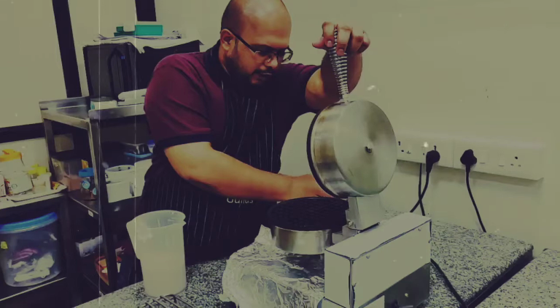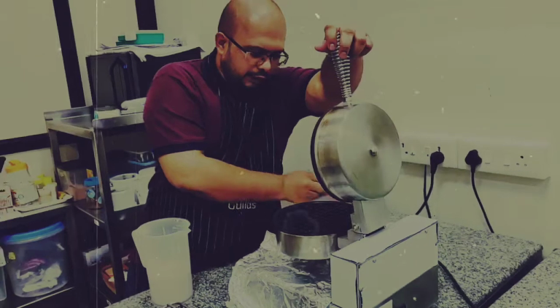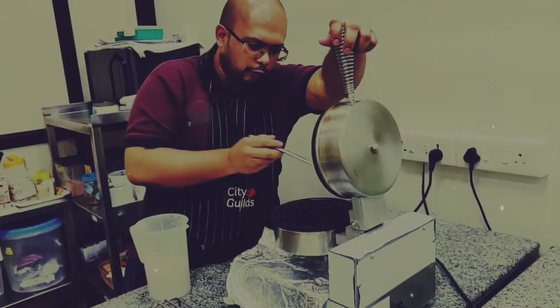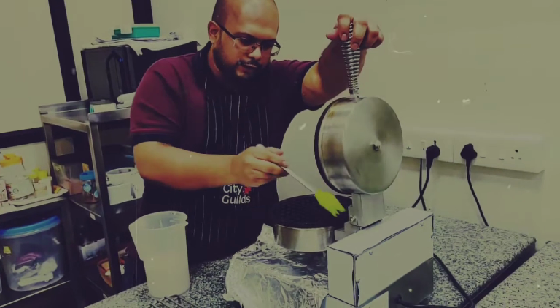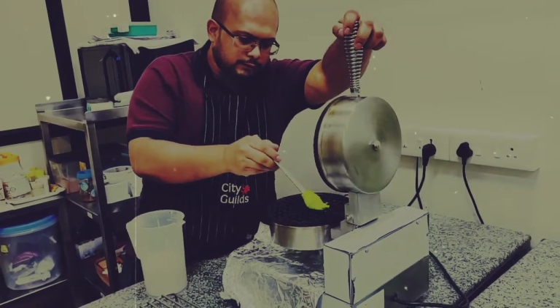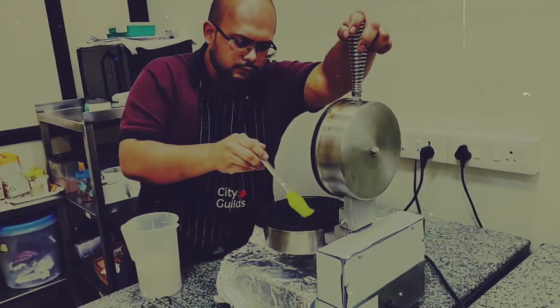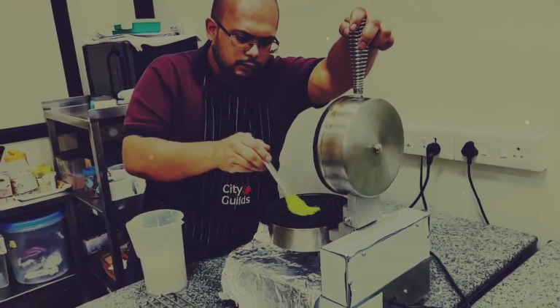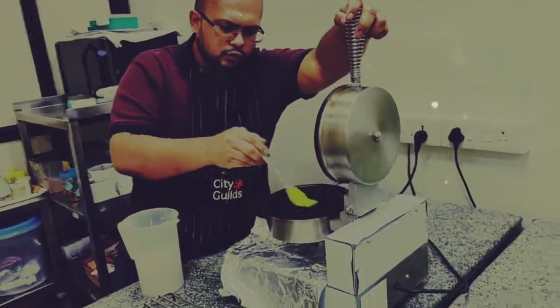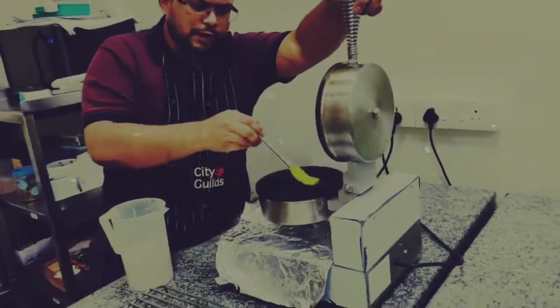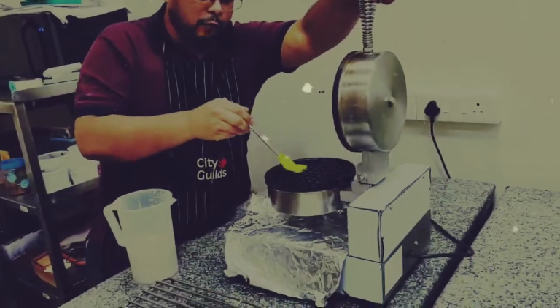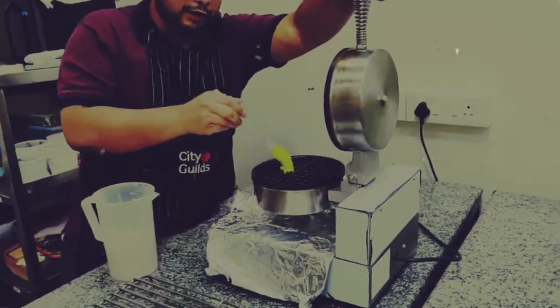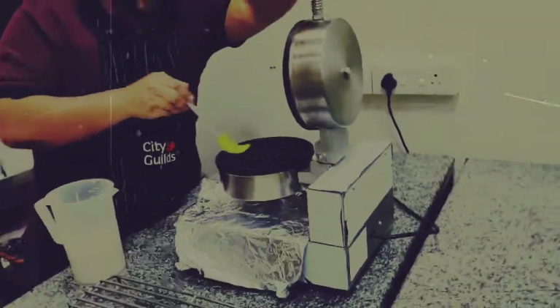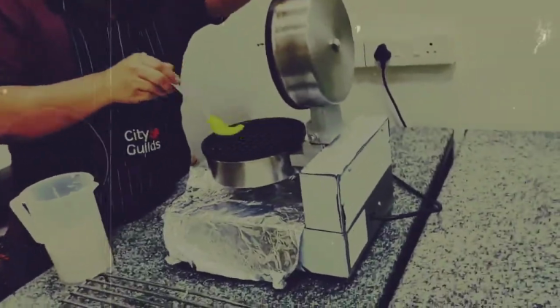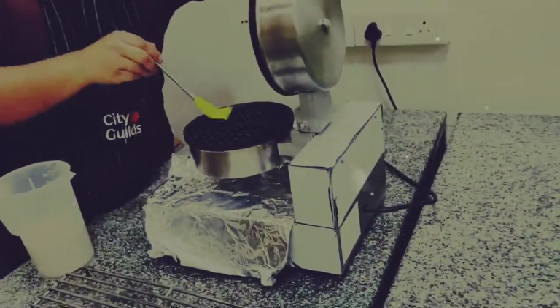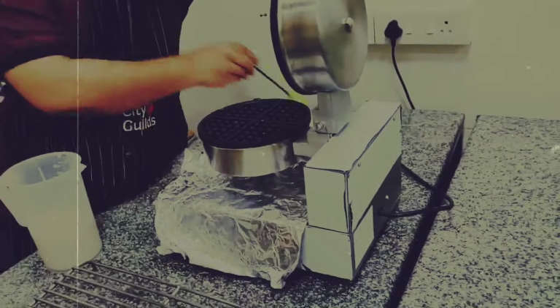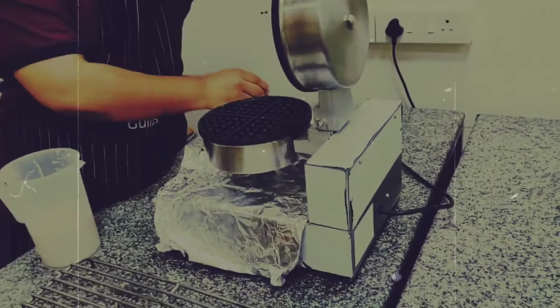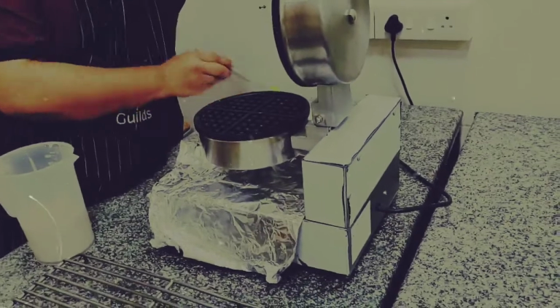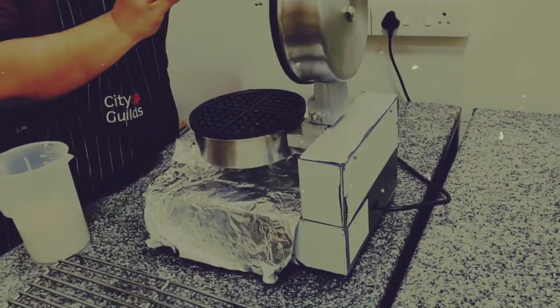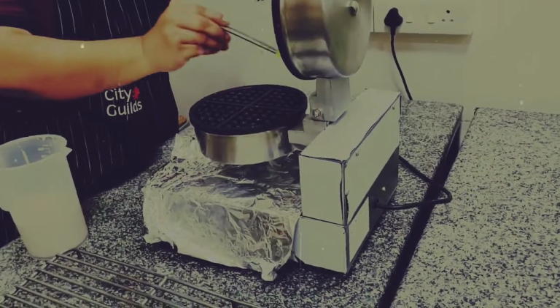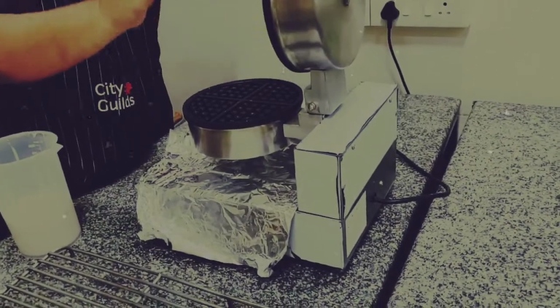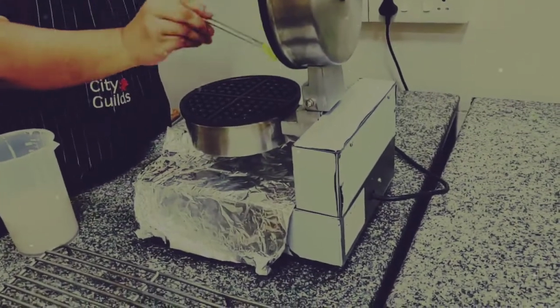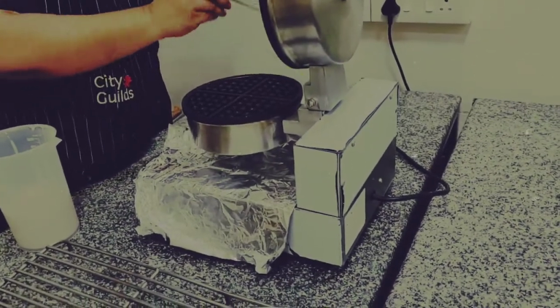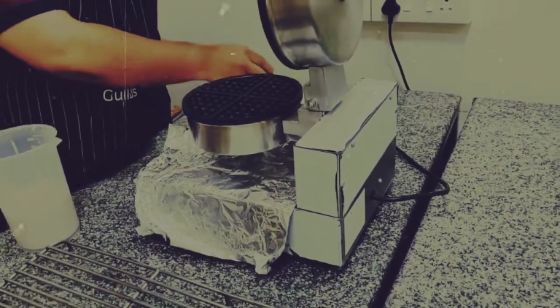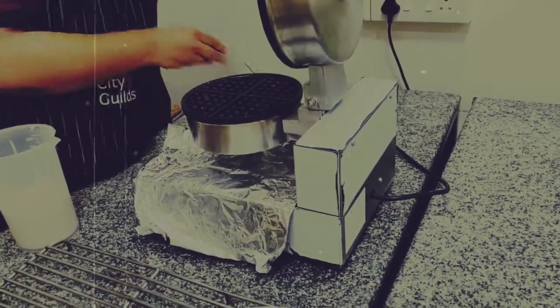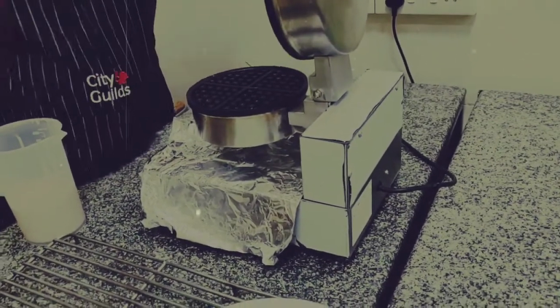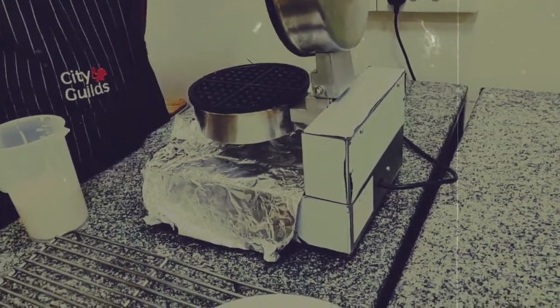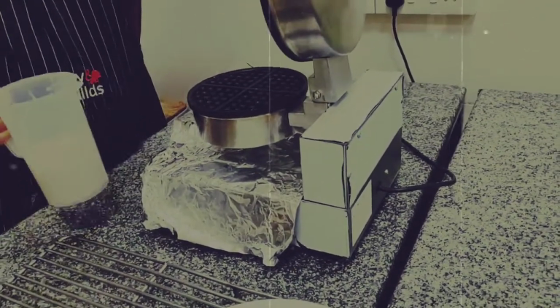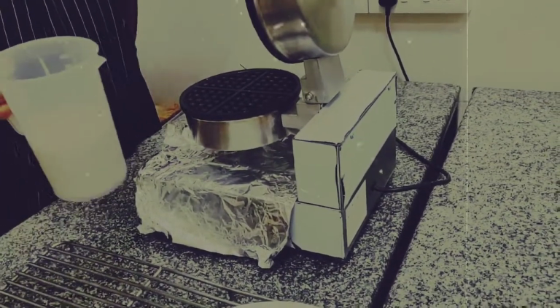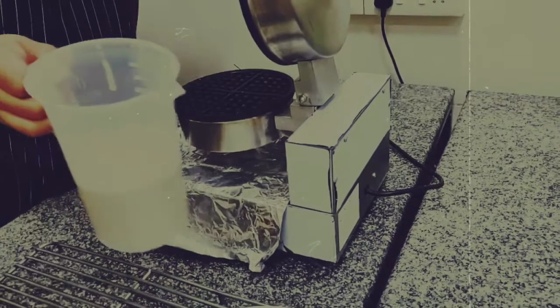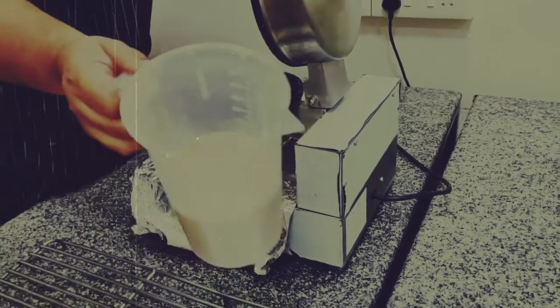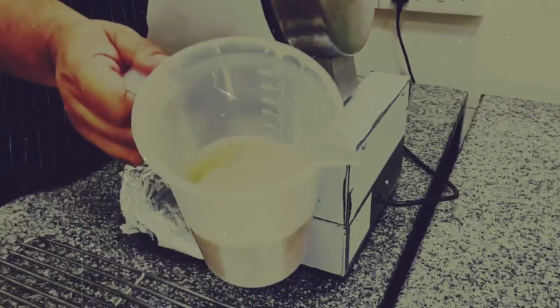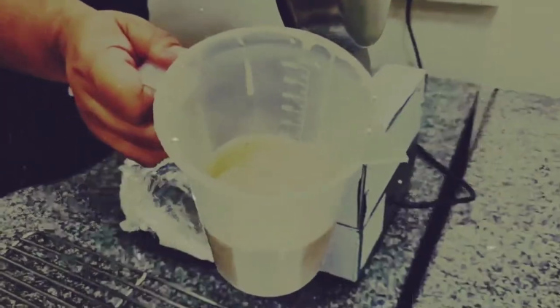I have pre-heated the waffle iron at approximately around 40 degrees Celsius. This is the batter — nice batter.